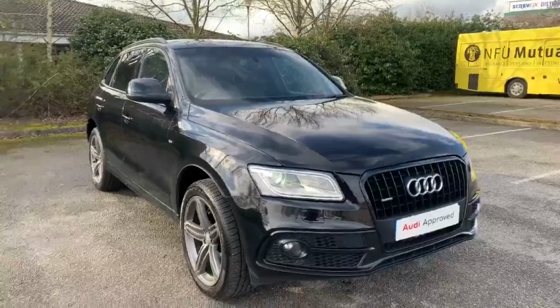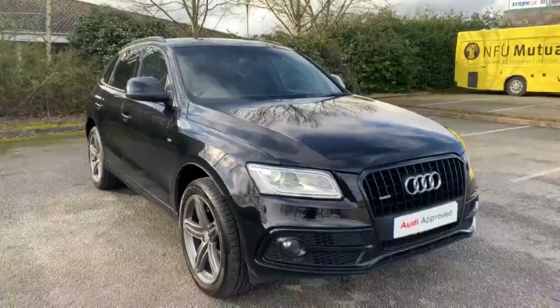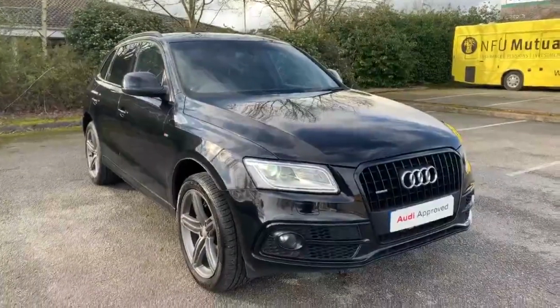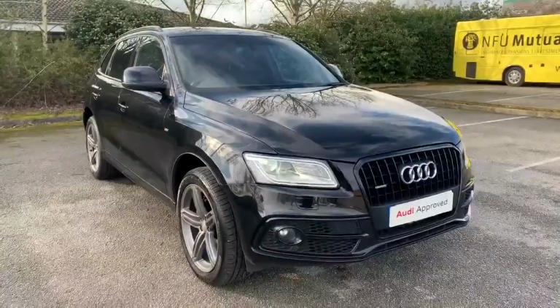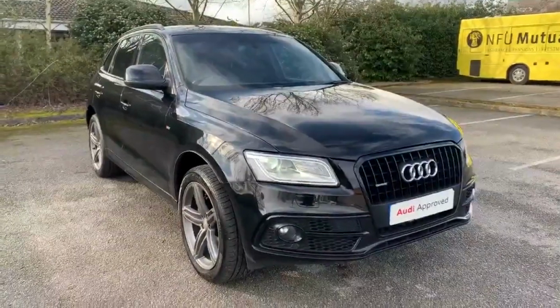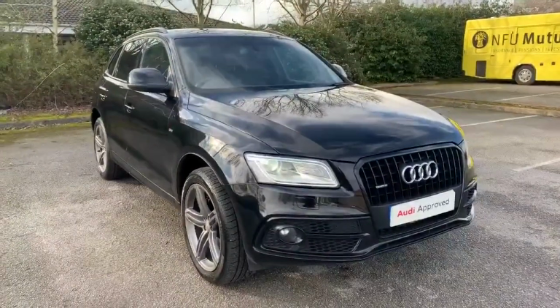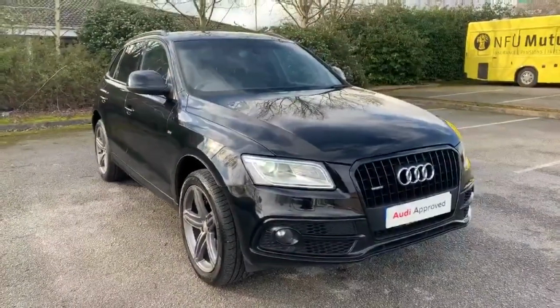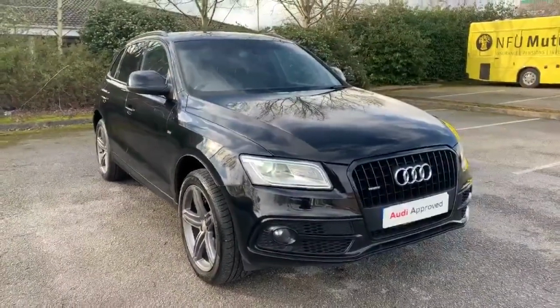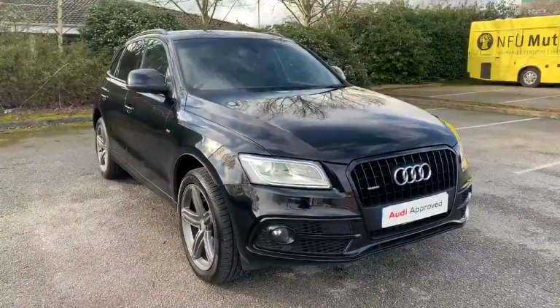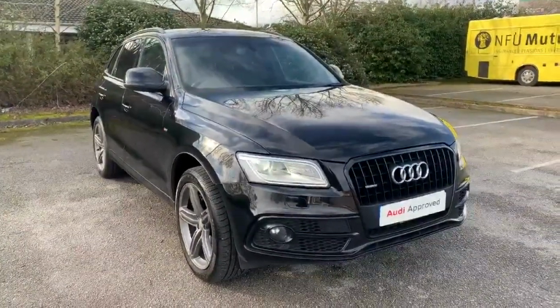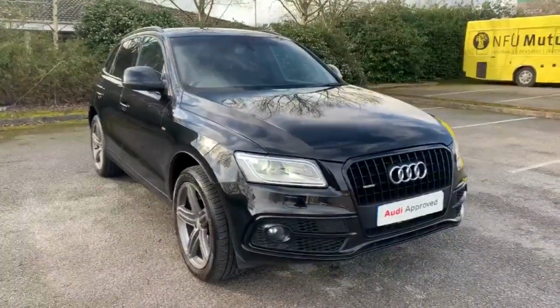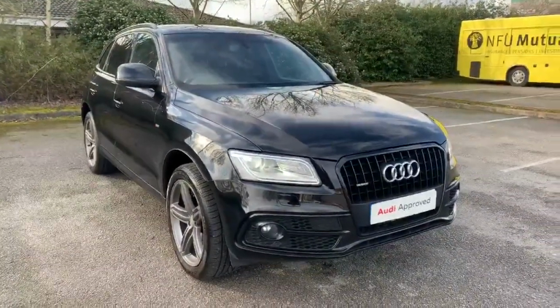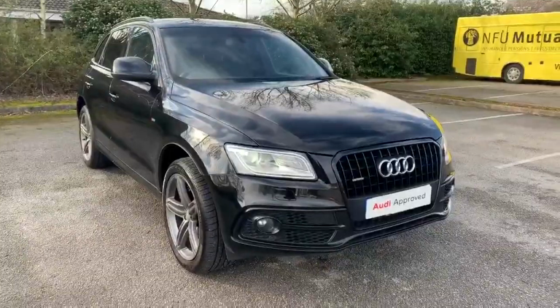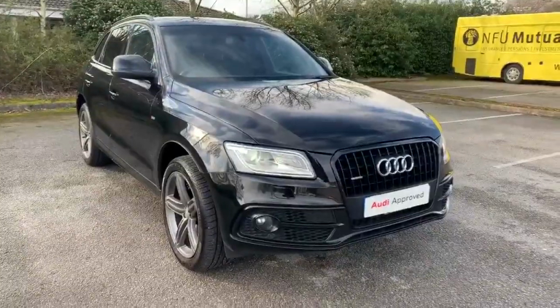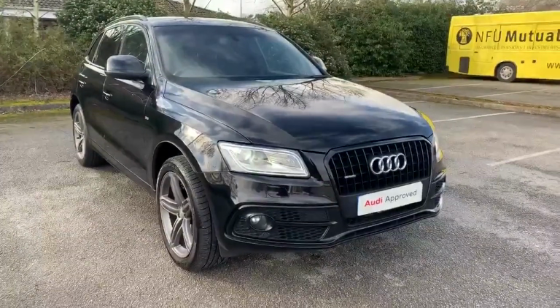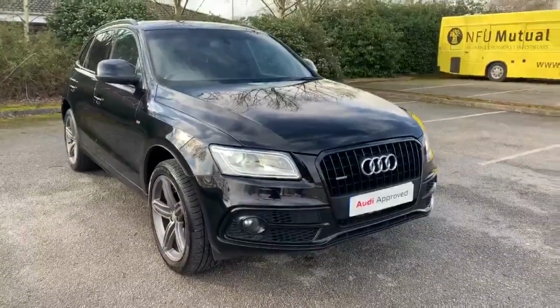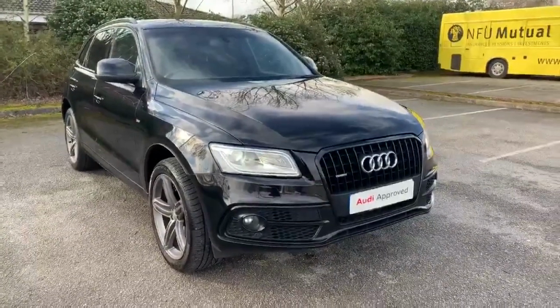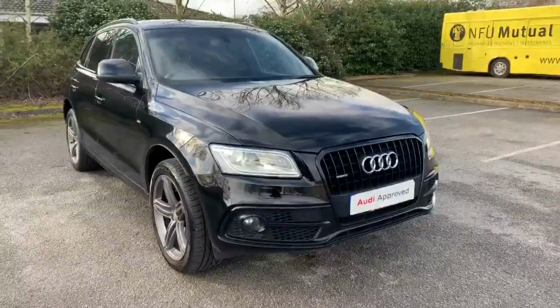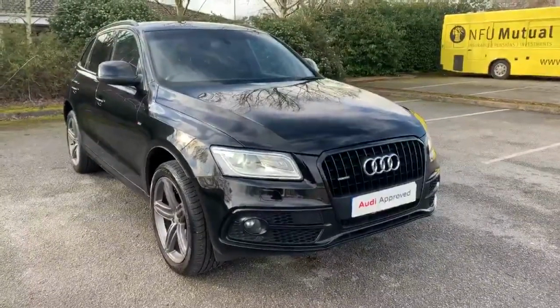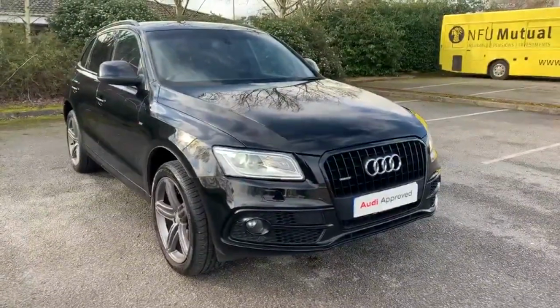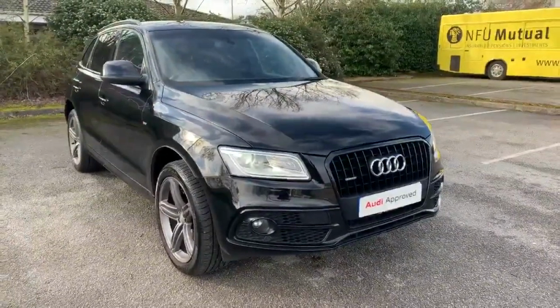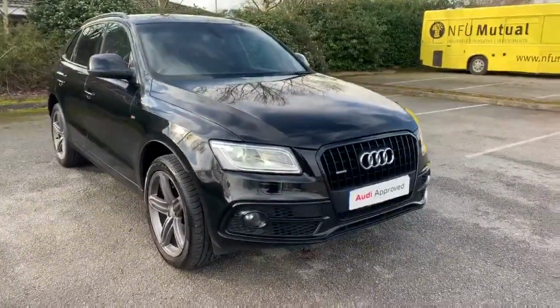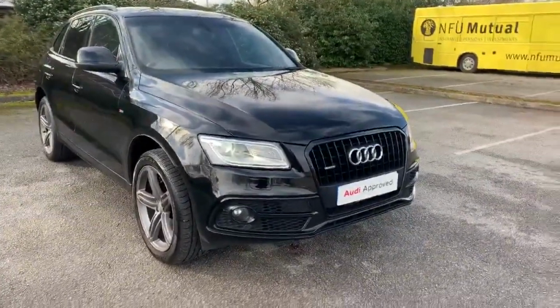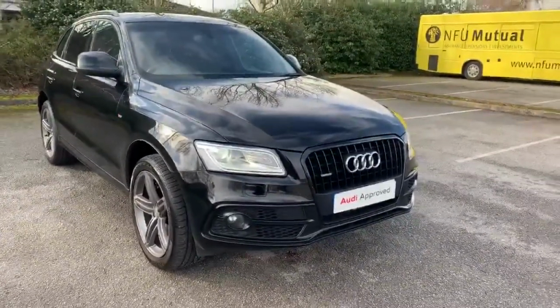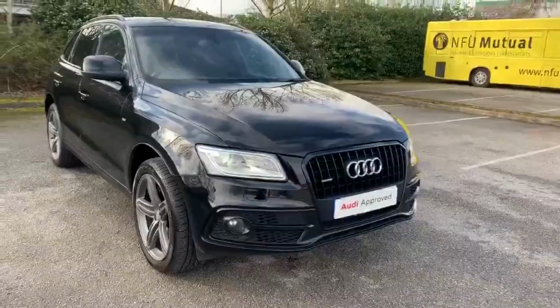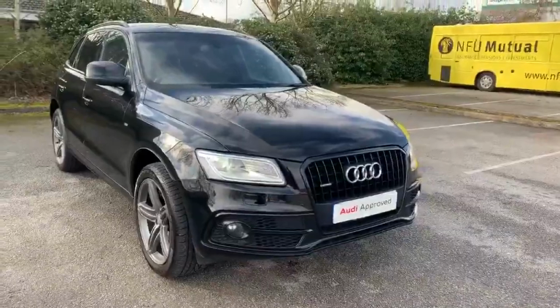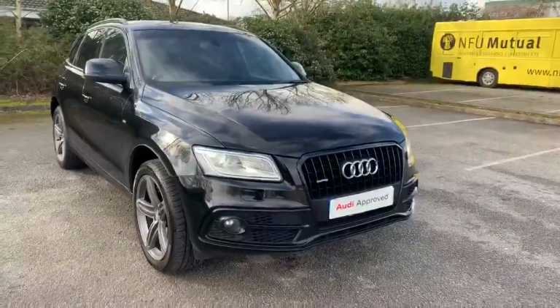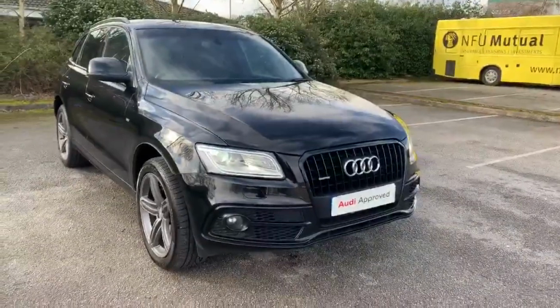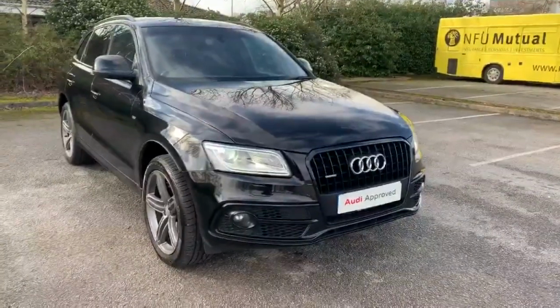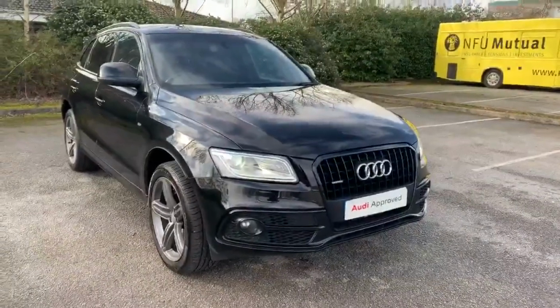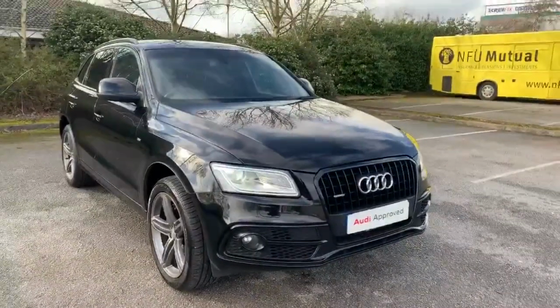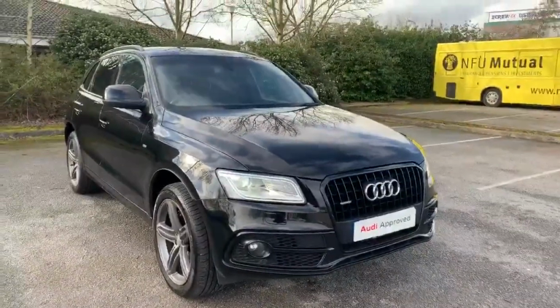Hi and welcome to Stafford Audi. Just like to give you a quick walk around this used Audi Q5 S-Line Plus that we currently have in stock. This is a 2 litre TDI Quattro. It's an automatic and finished in Mythos Black.